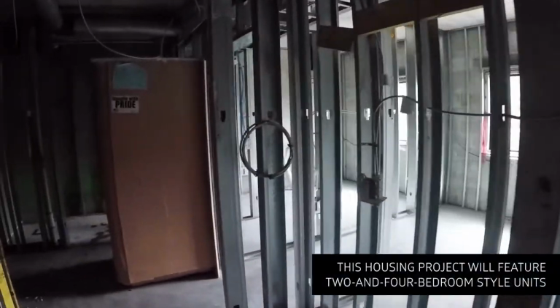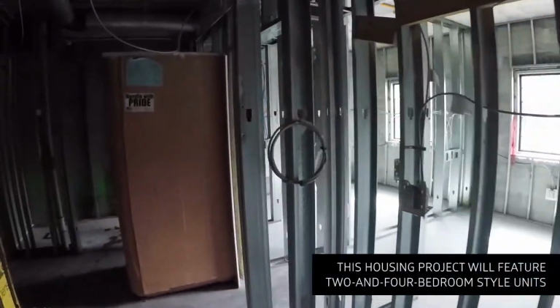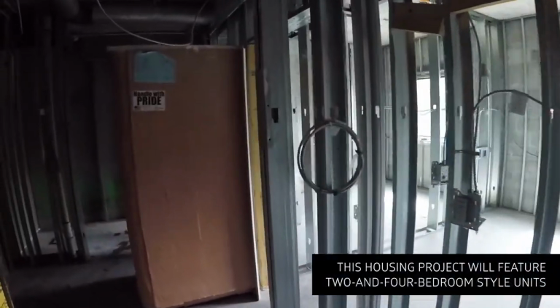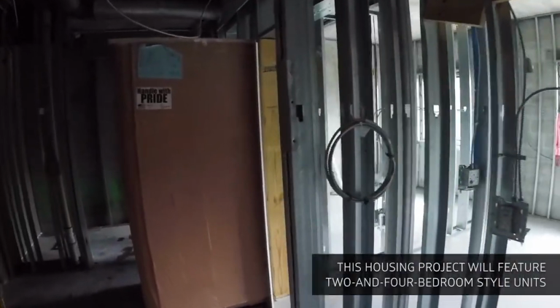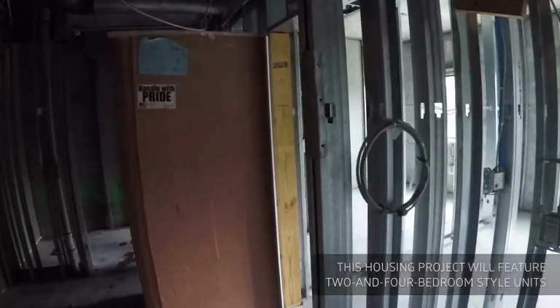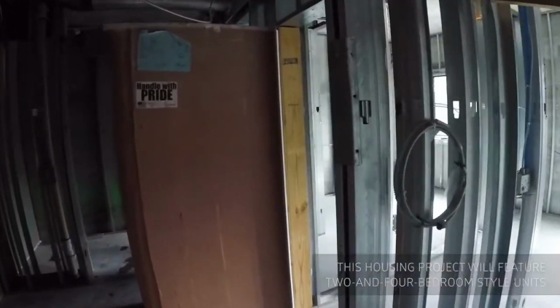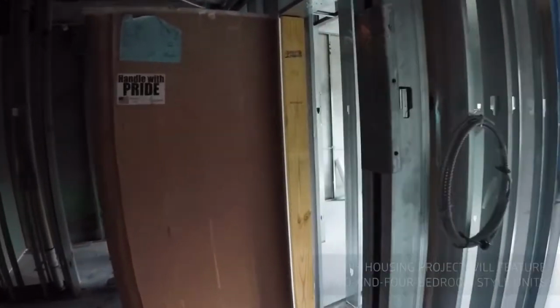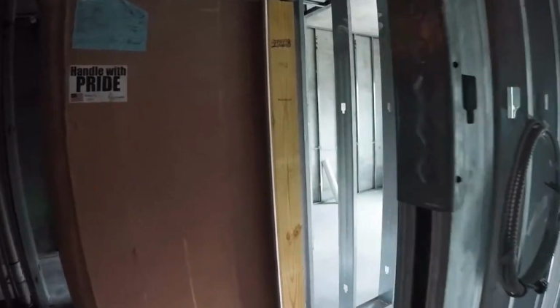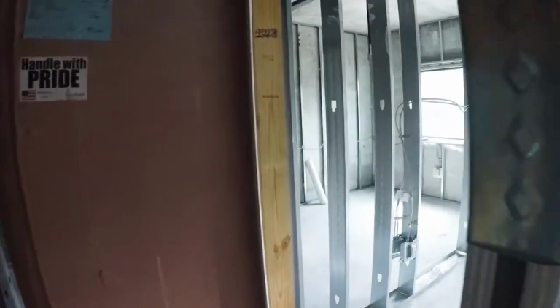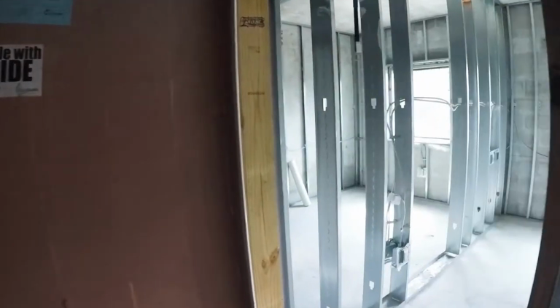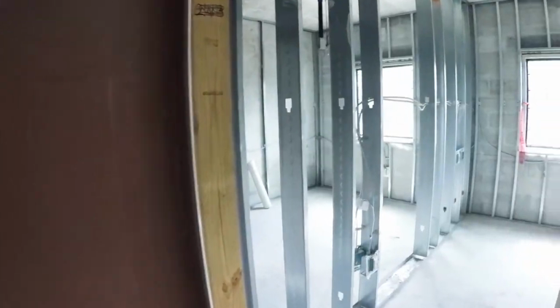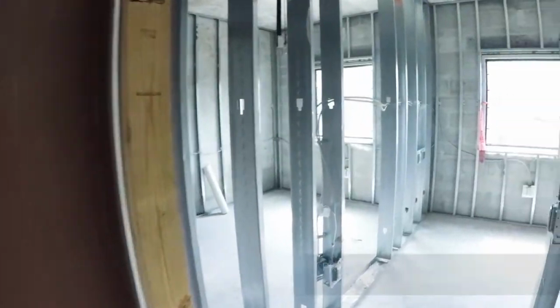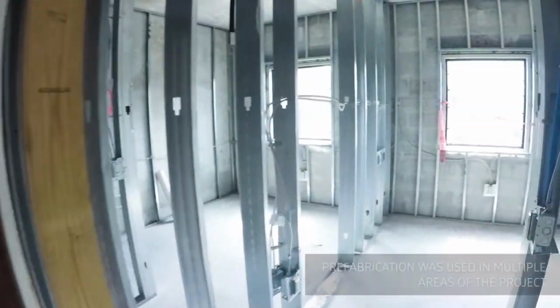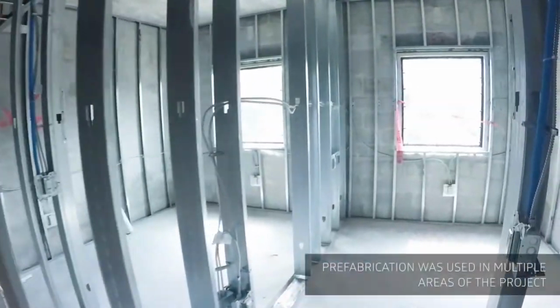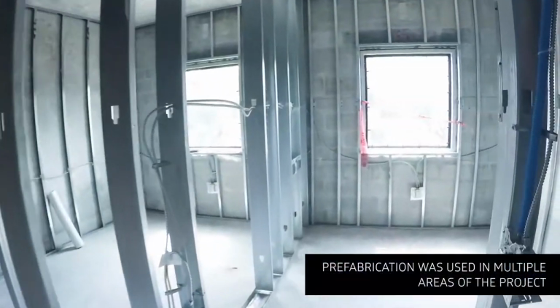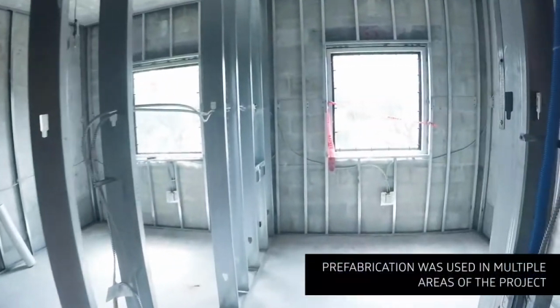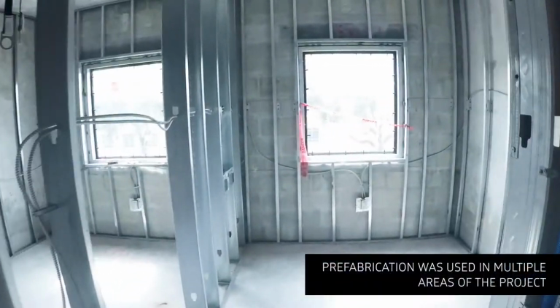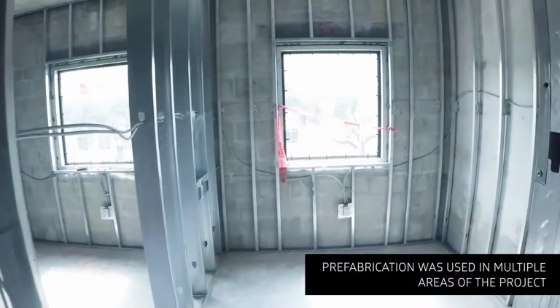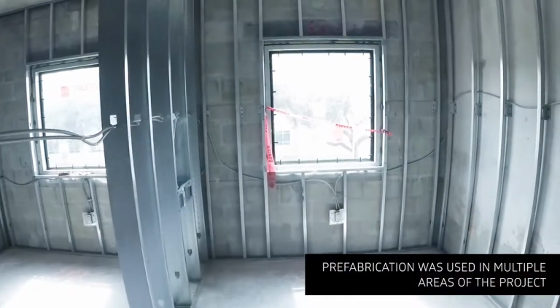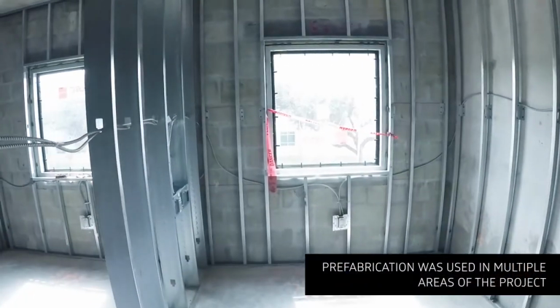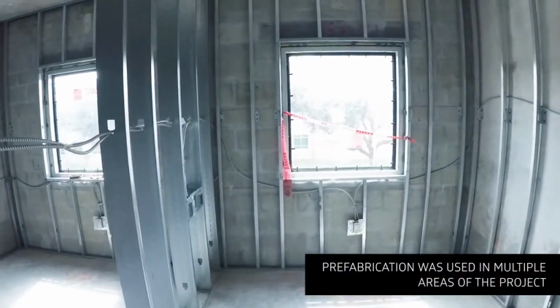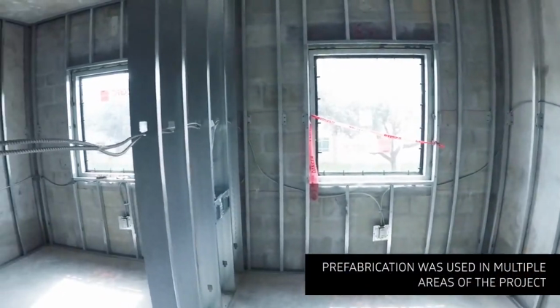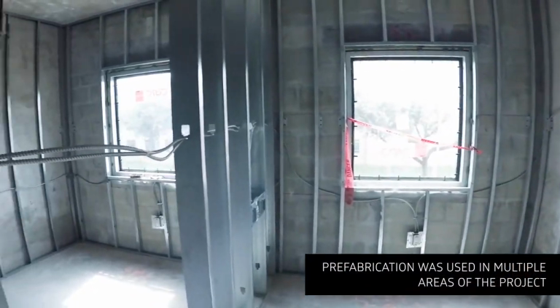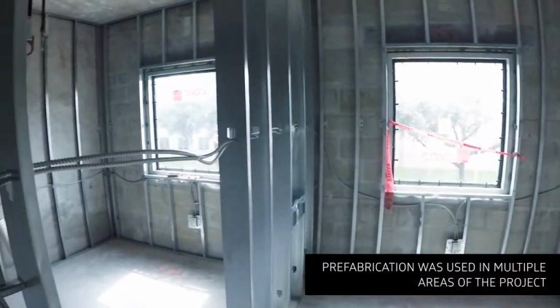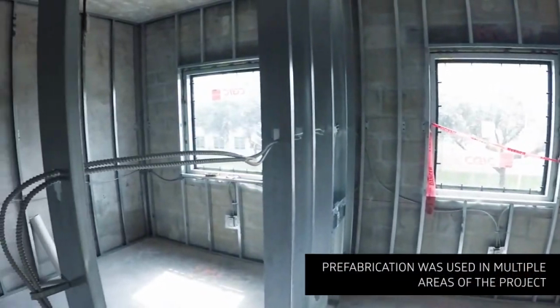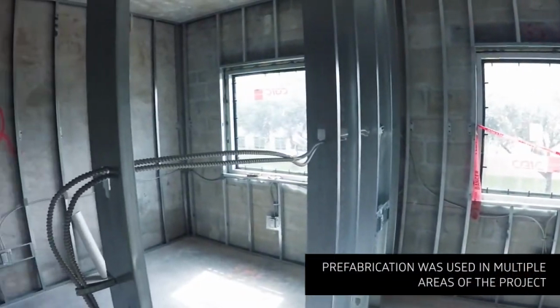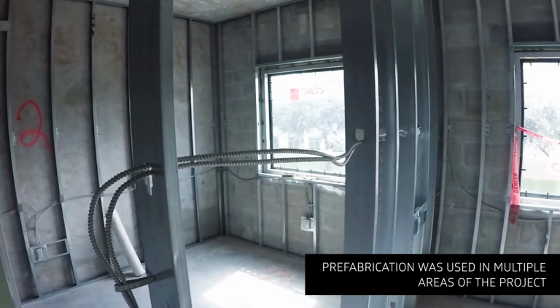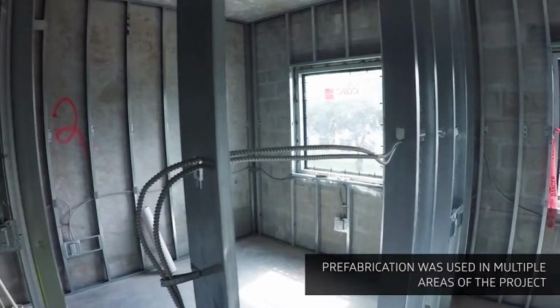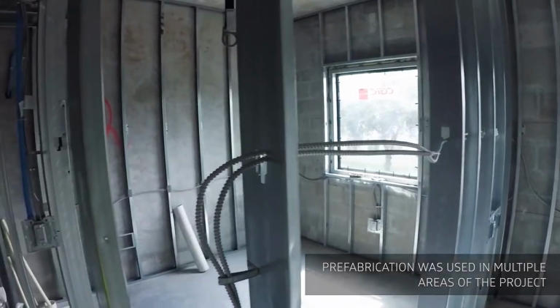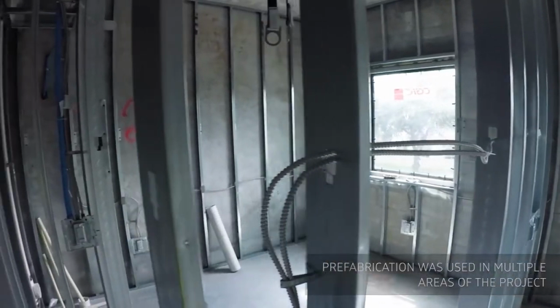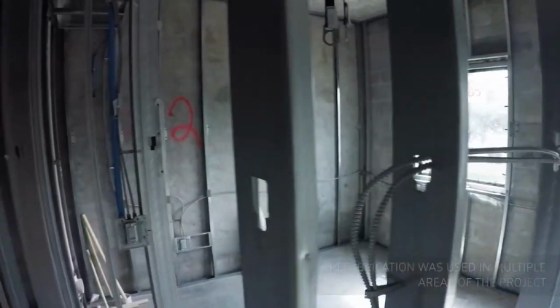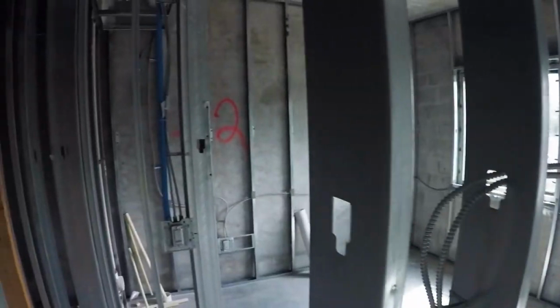Off-site prefabrication was utilized for various components of the electrical system, HVAC system, and various components of the bathroom interiors.